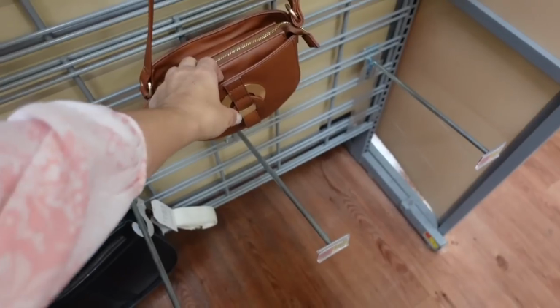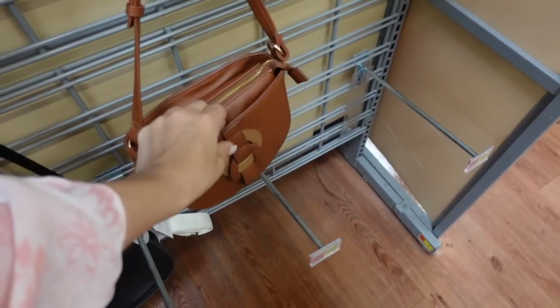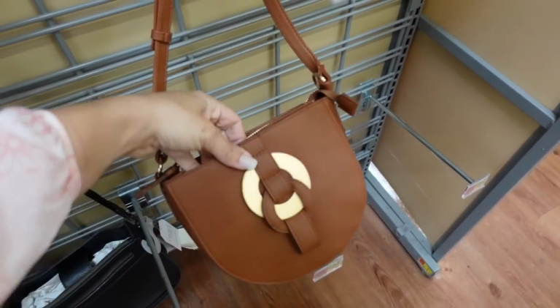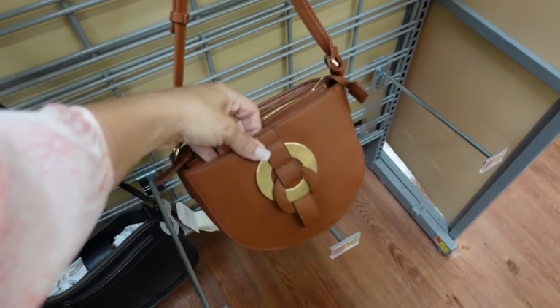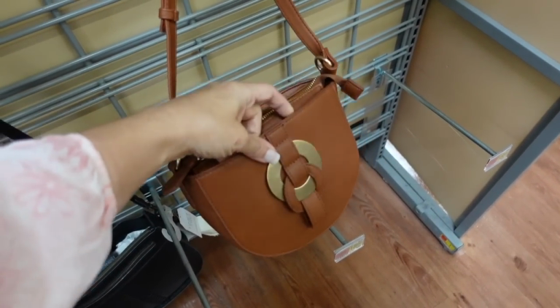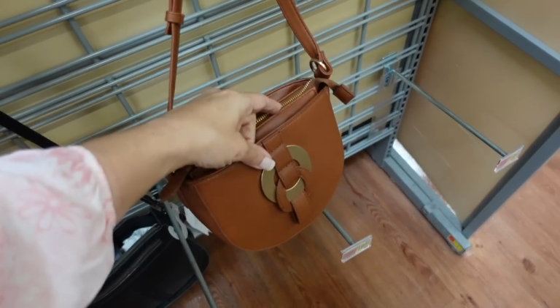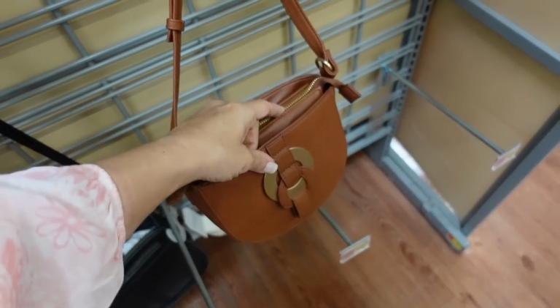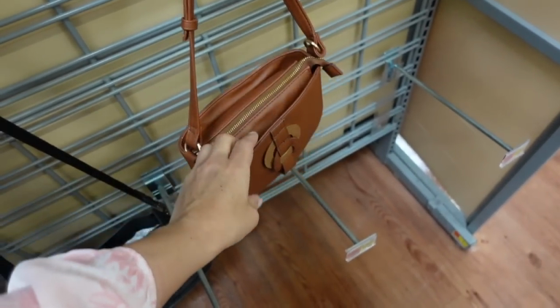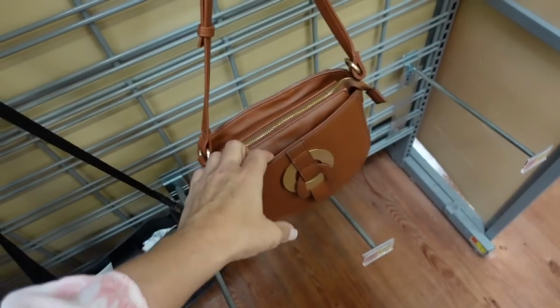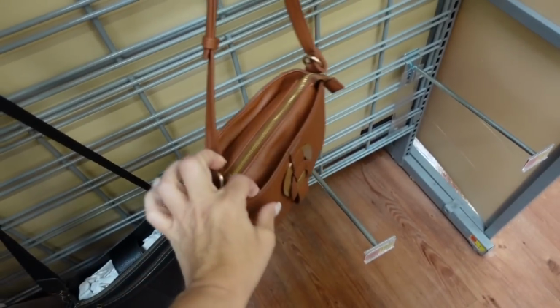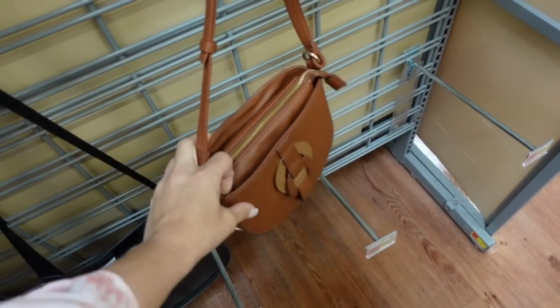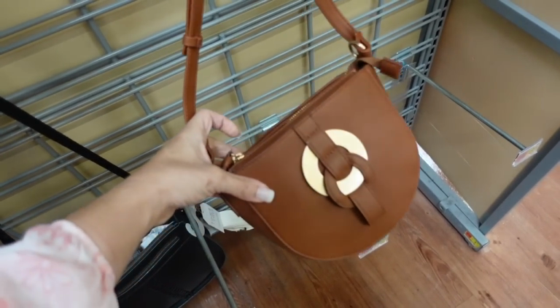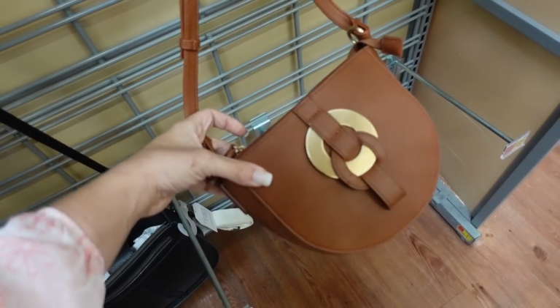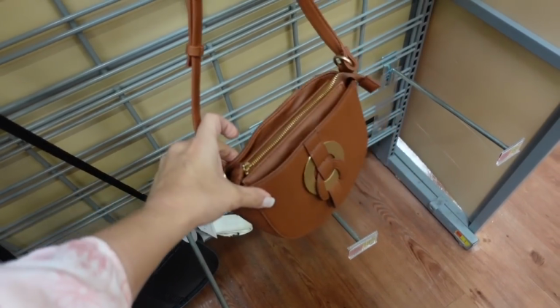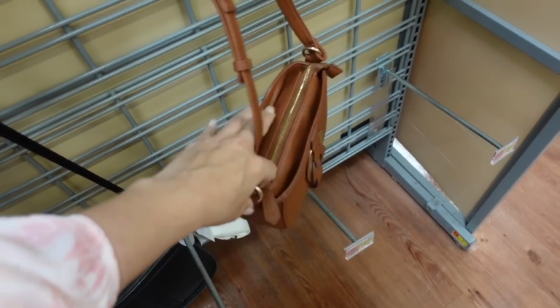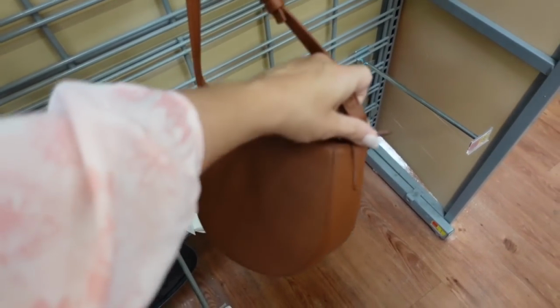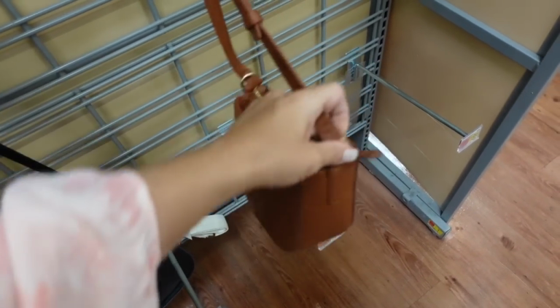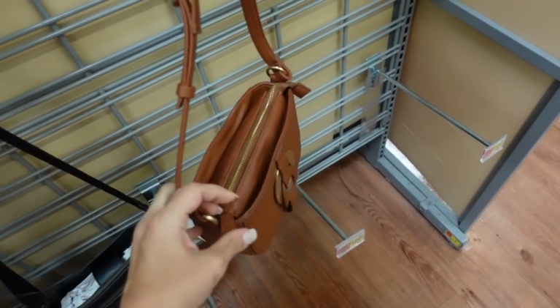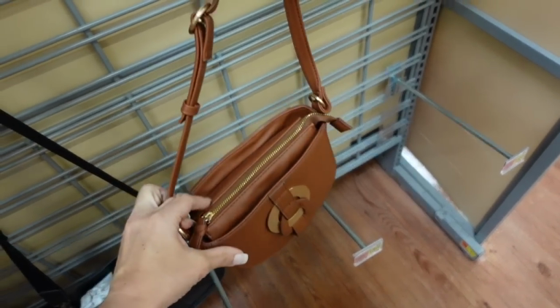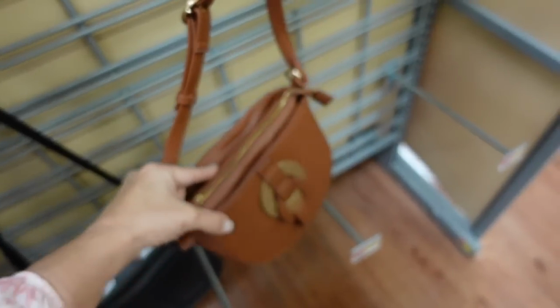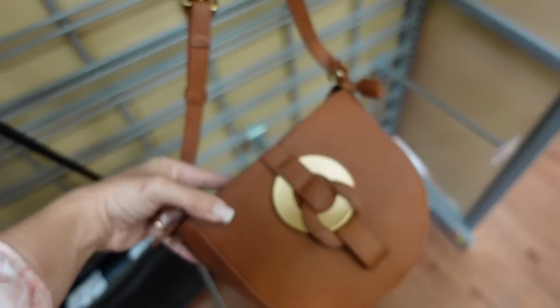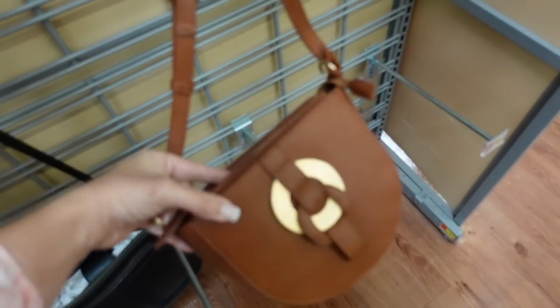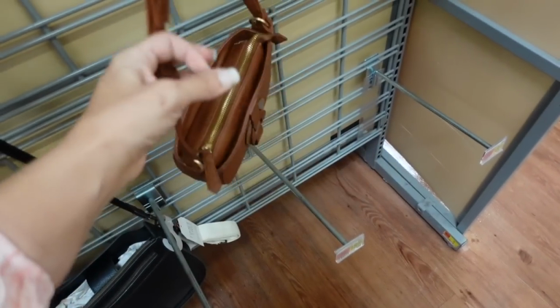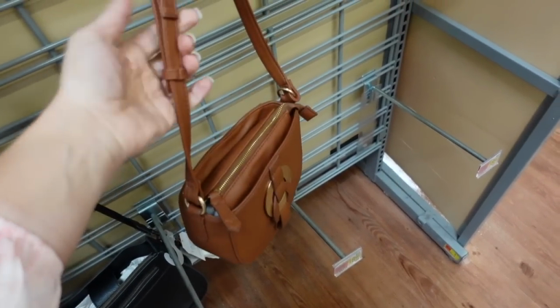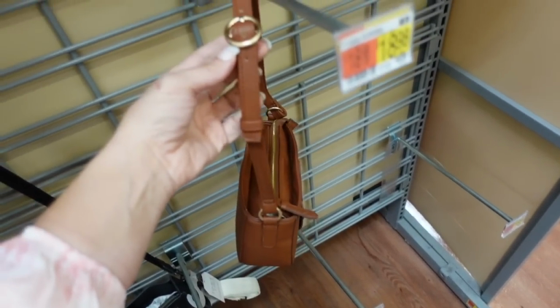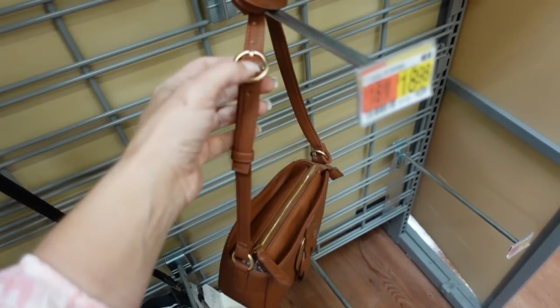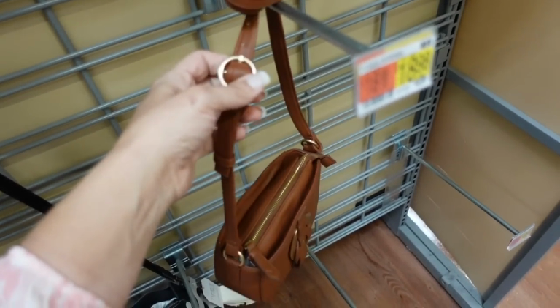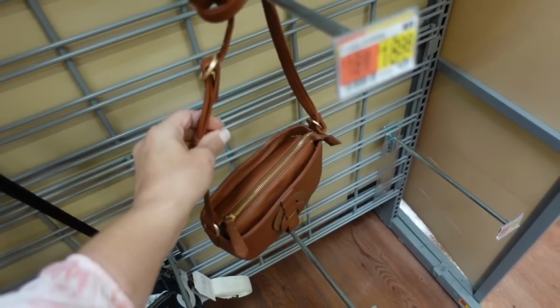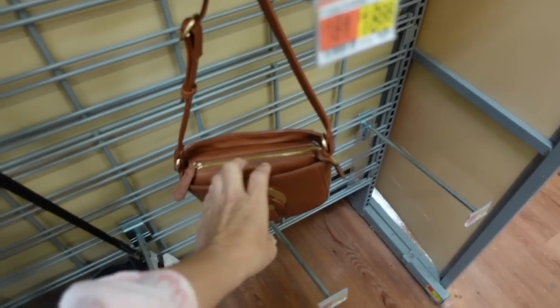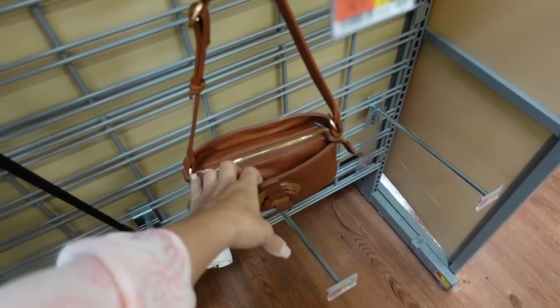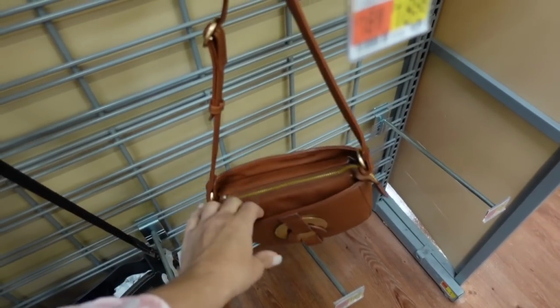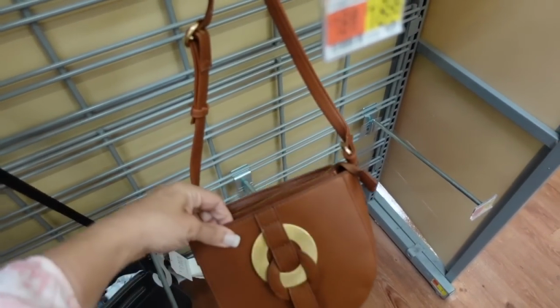I shared this one in my last haul, but these are now down to $14. Comes in red, black, and white. If you've been eyeing this one, it's a really good time to pick it up — it has an adjustable strap and a really nice roomy inside.